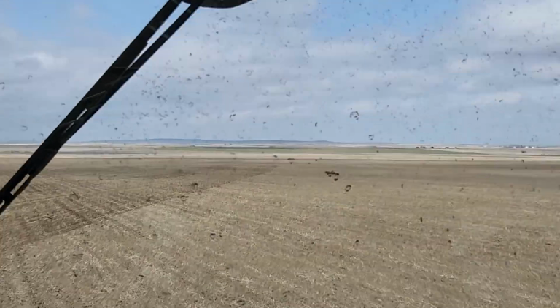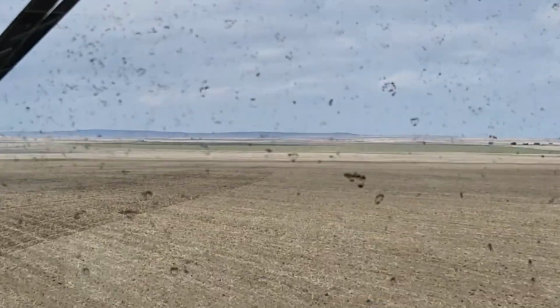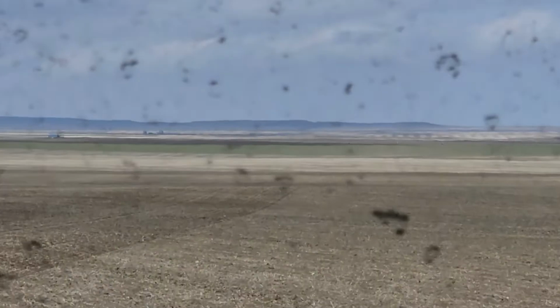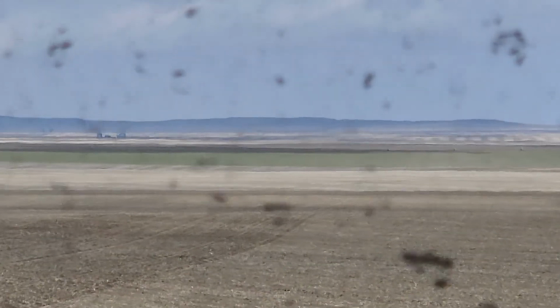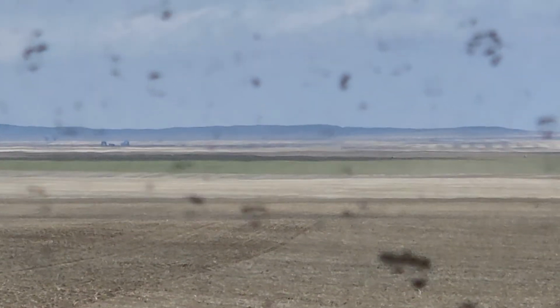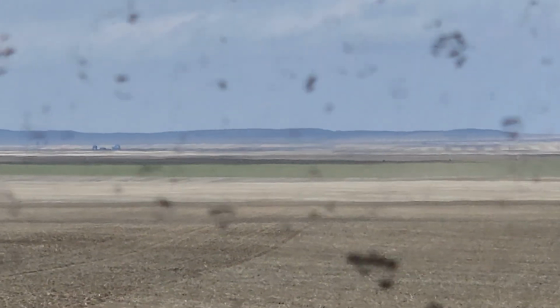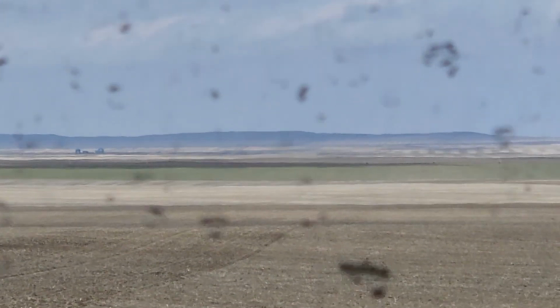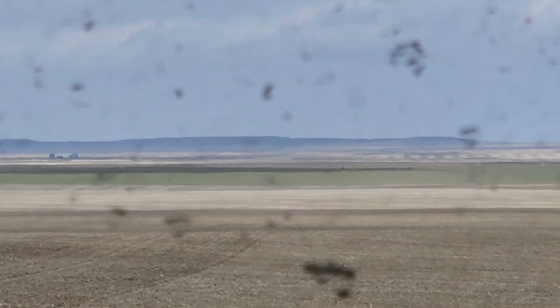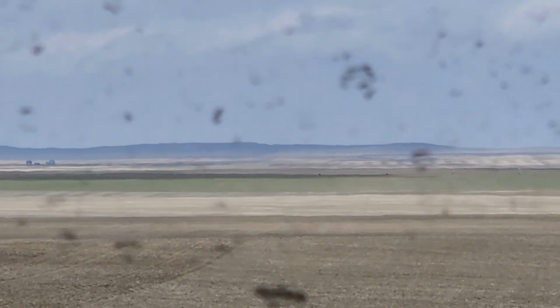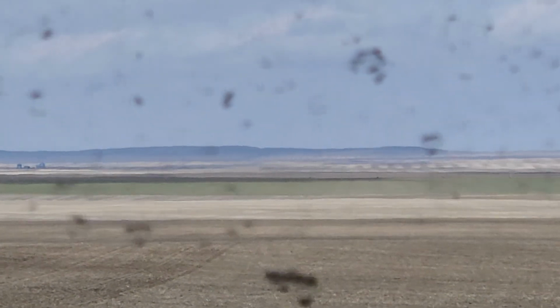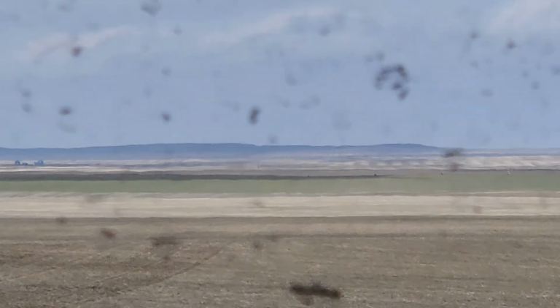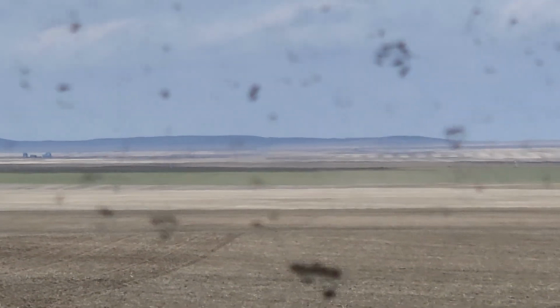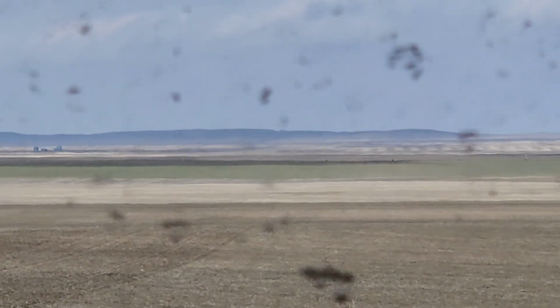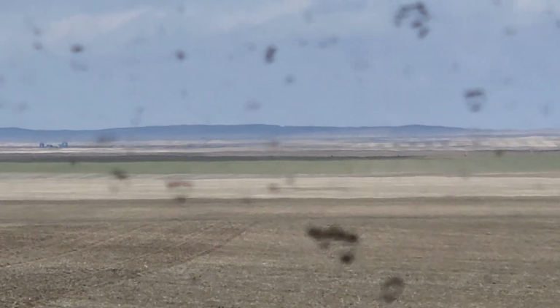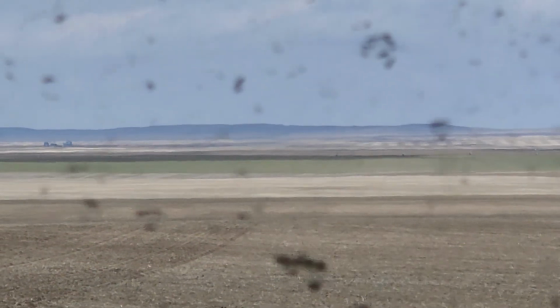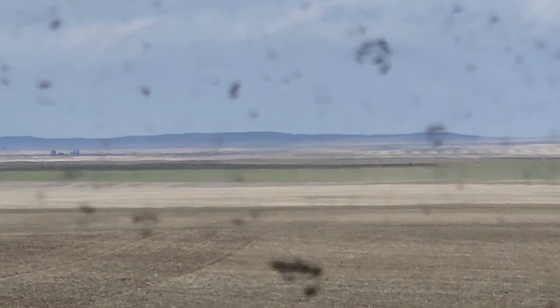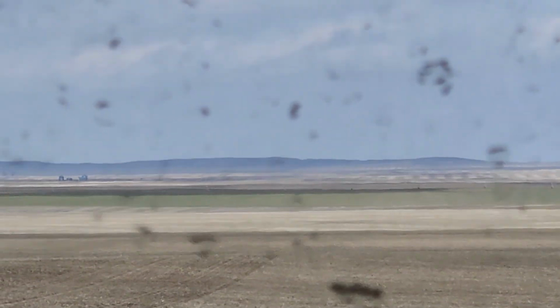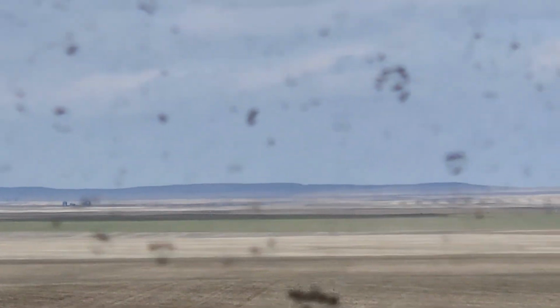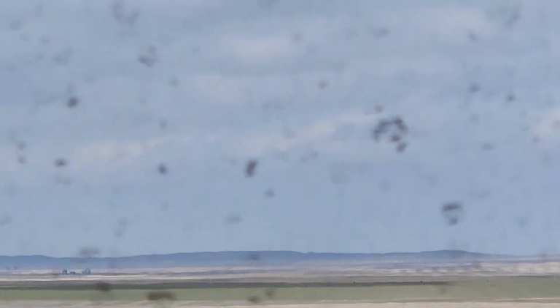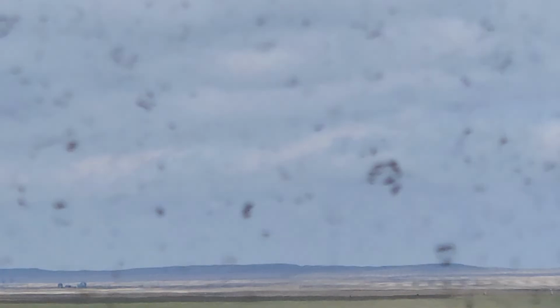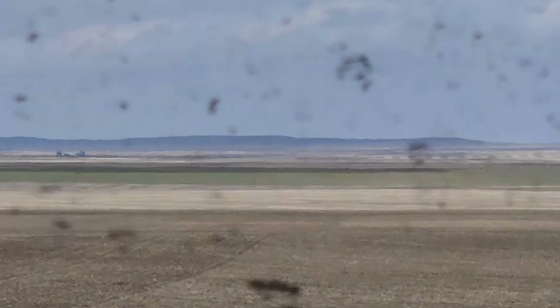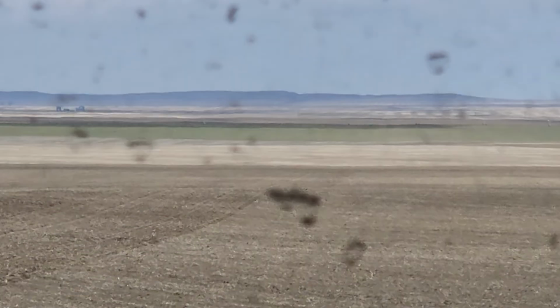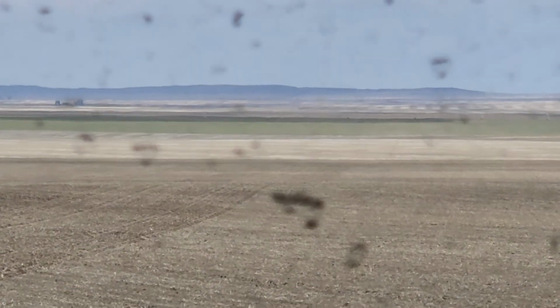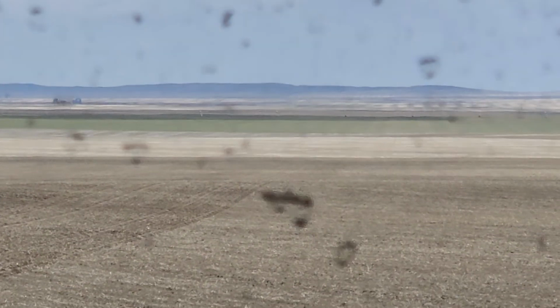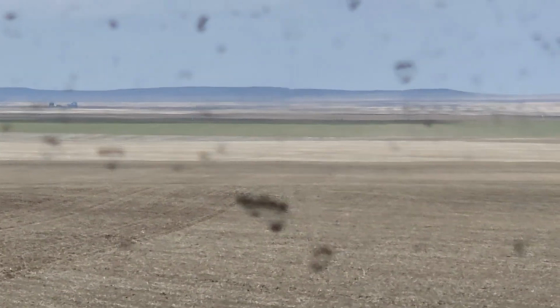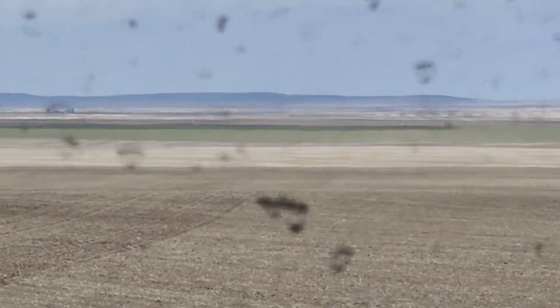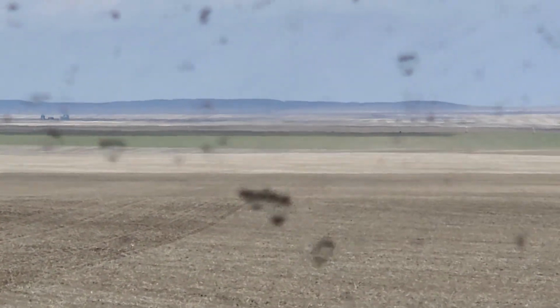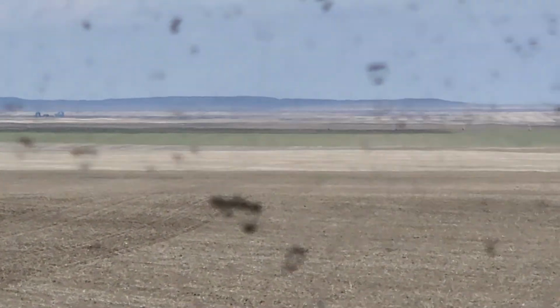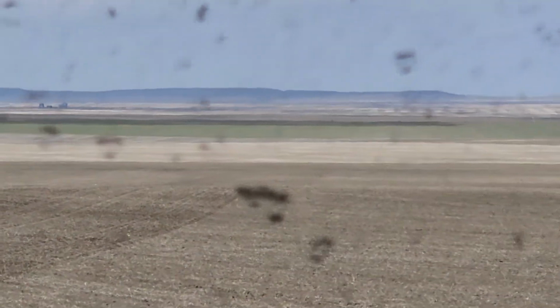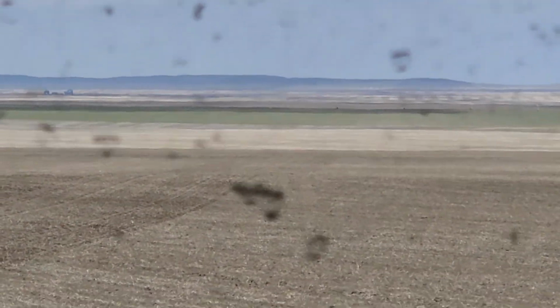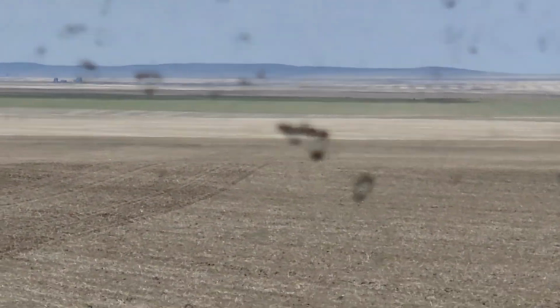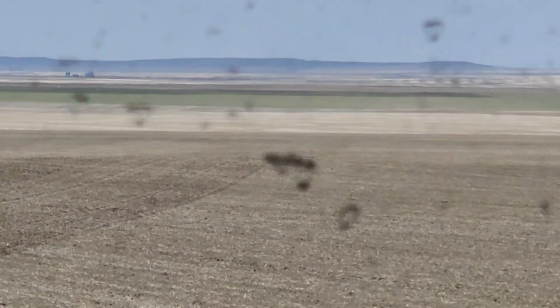Way down there past the green part, that's winter wheat. On the other side of that is where the triticale is.